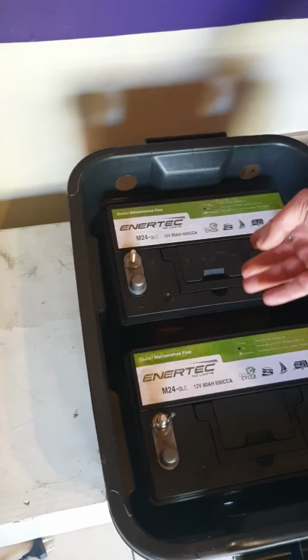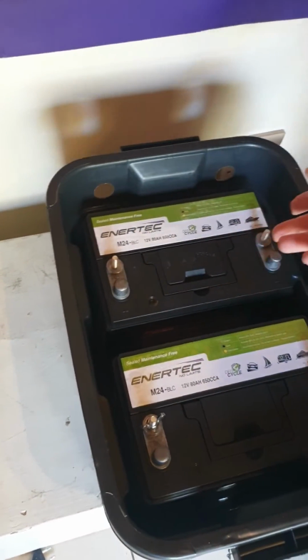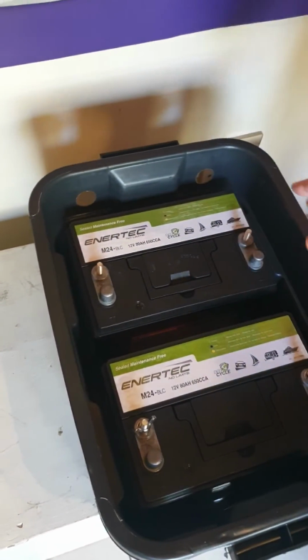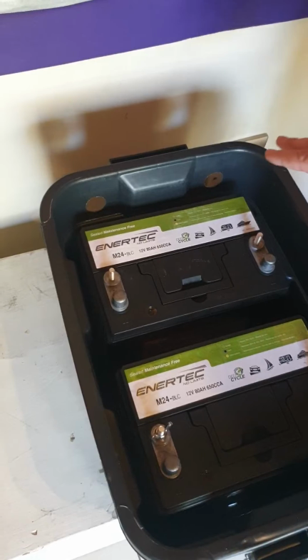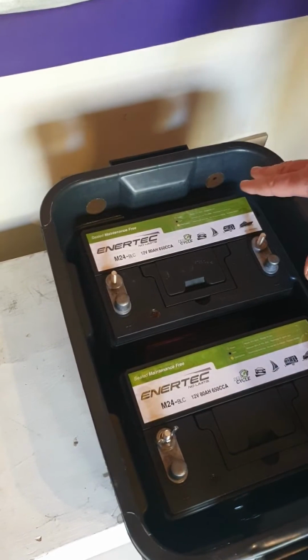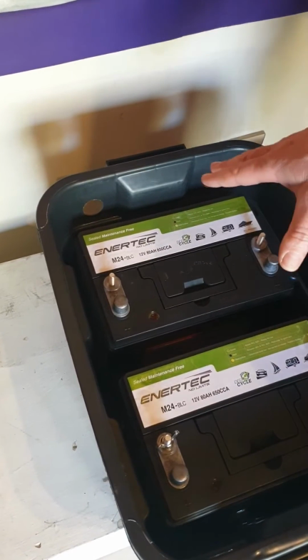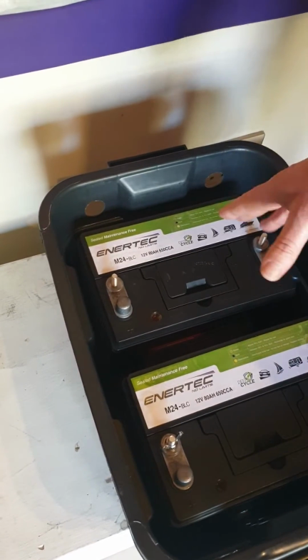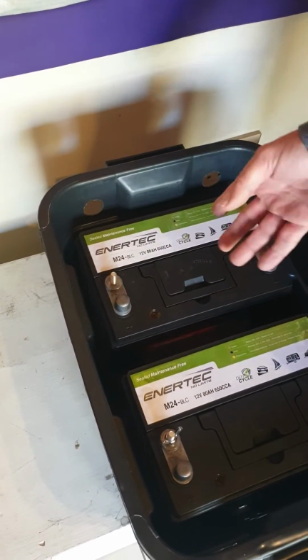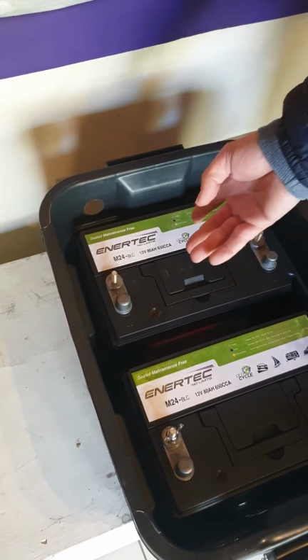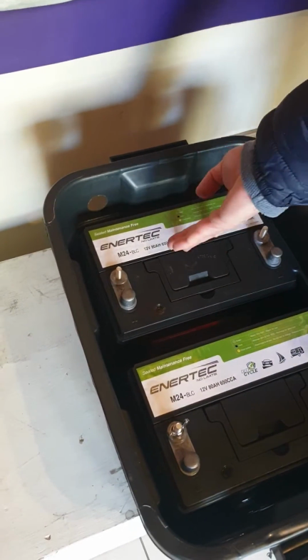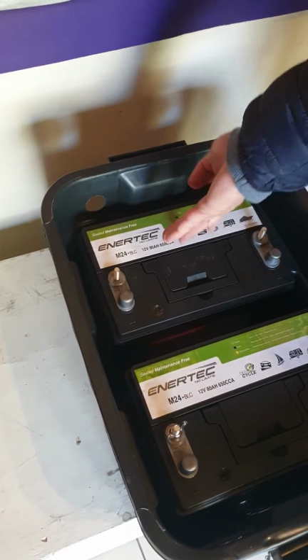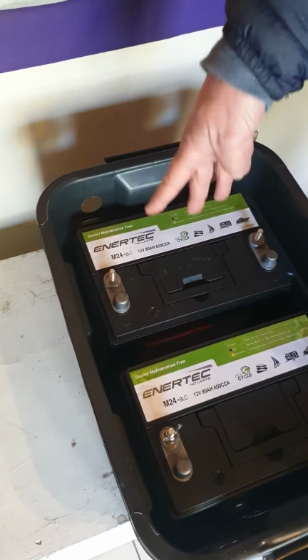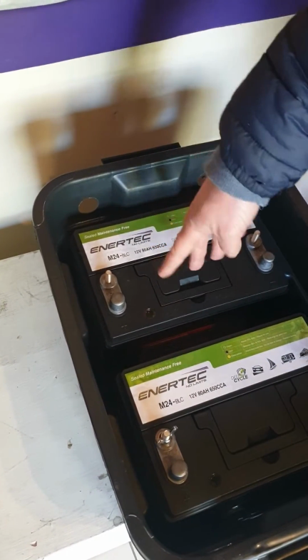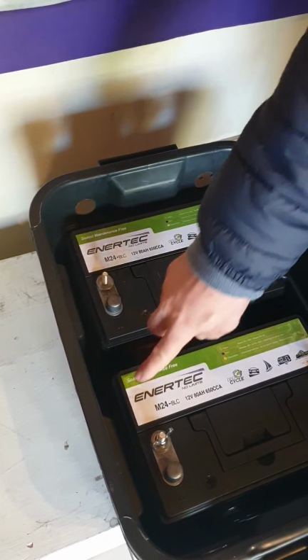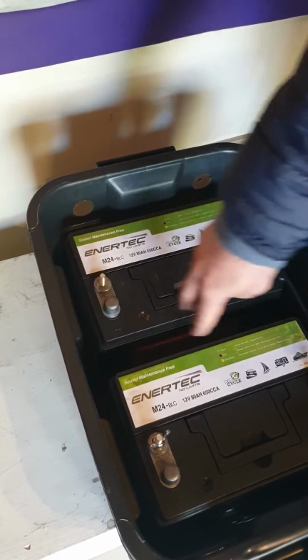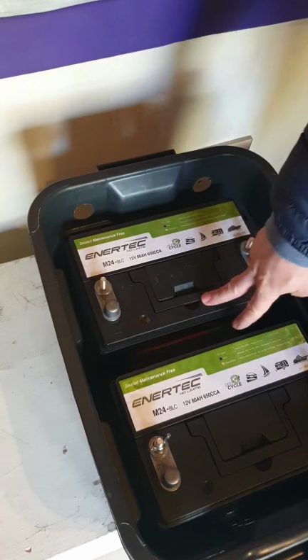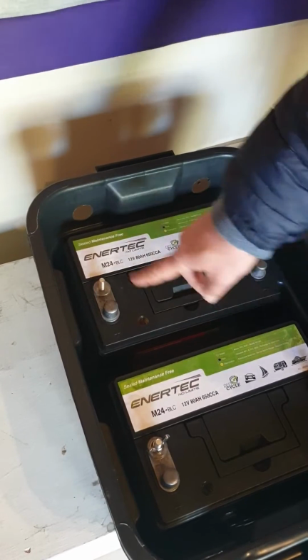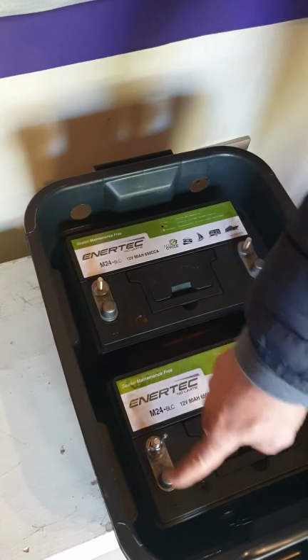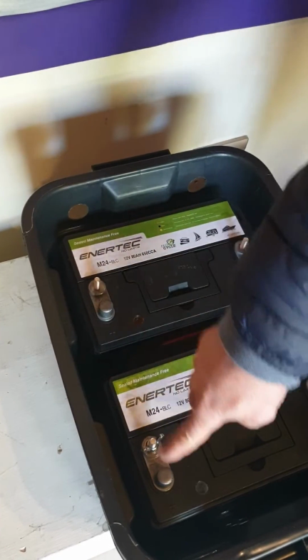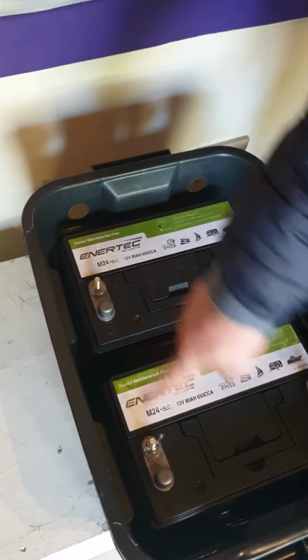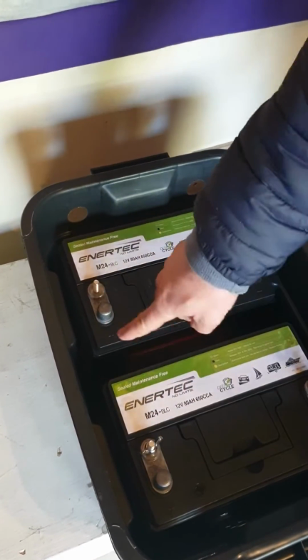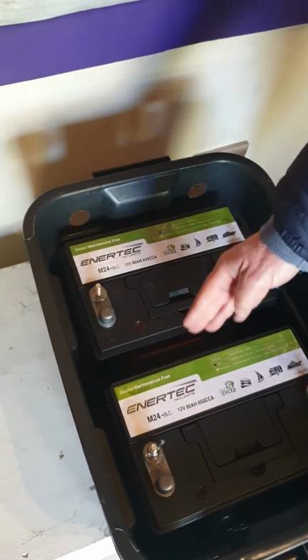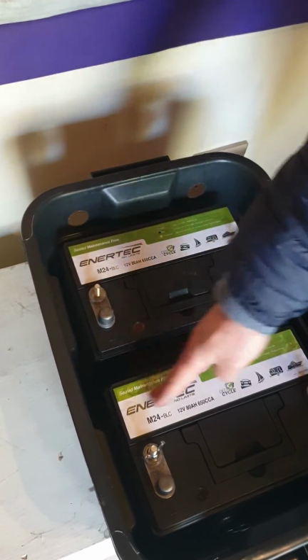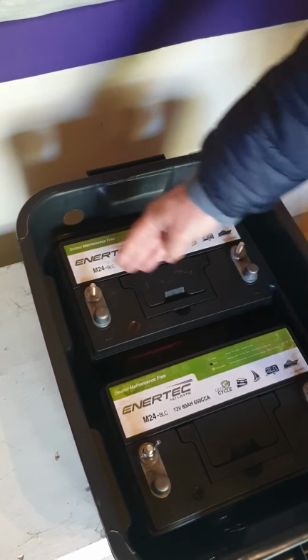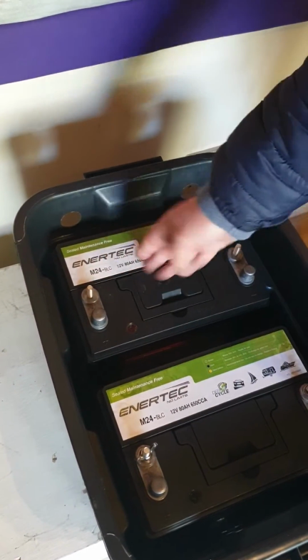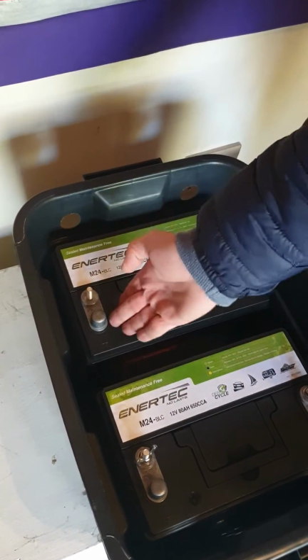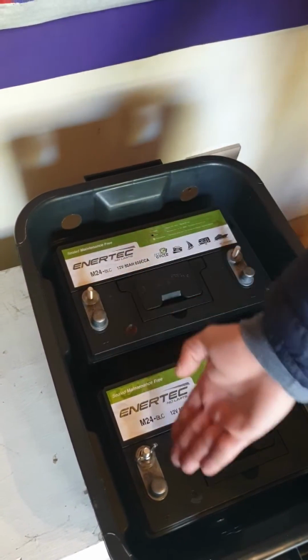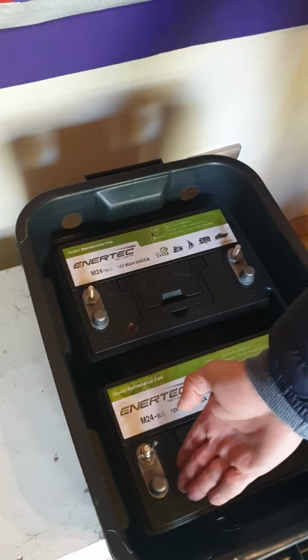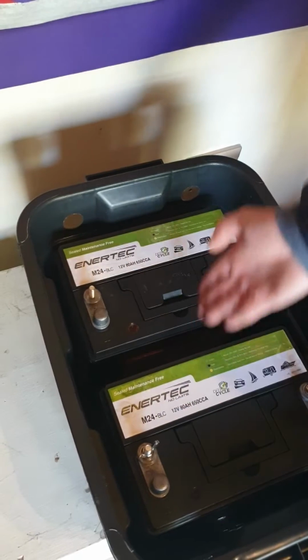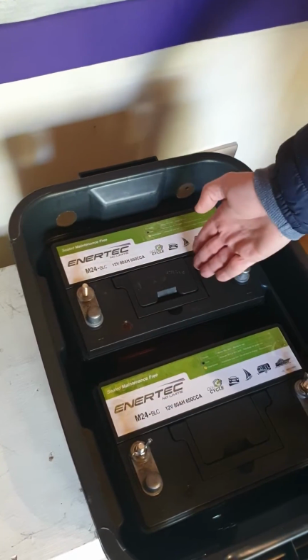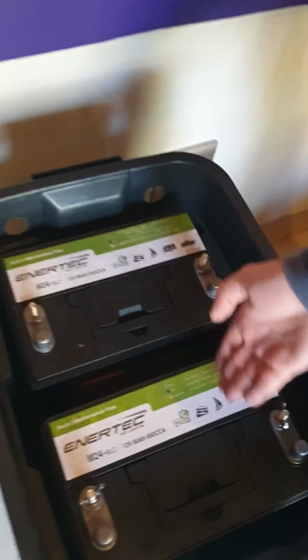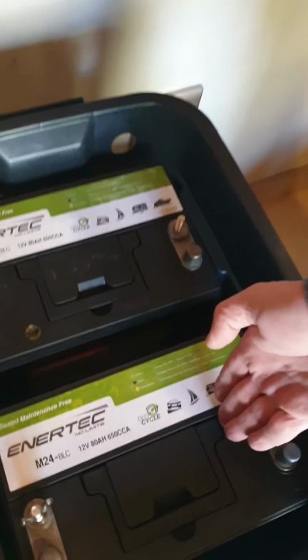Now when we wire up the 24 volt one, you'll see that I actually normally flip one of the batteries around so it's upside down — then you've got your plus and your minus opposite each other. But now they're the same way around, so both the pluses are on the left and the minuses on the right.